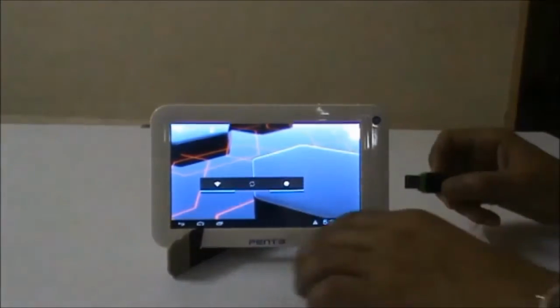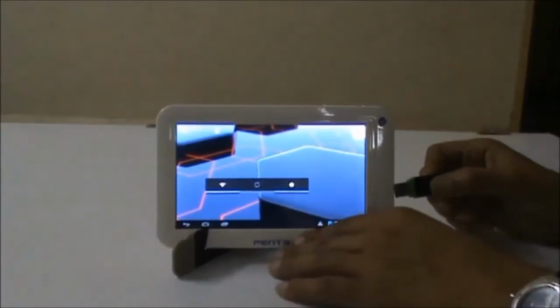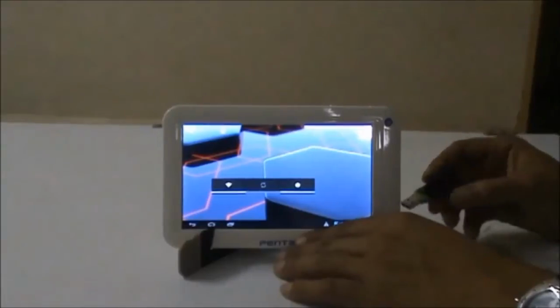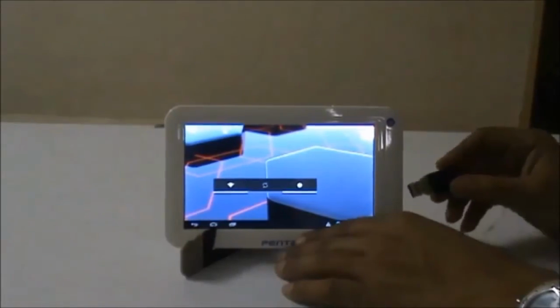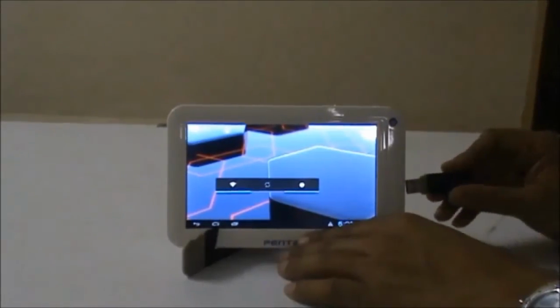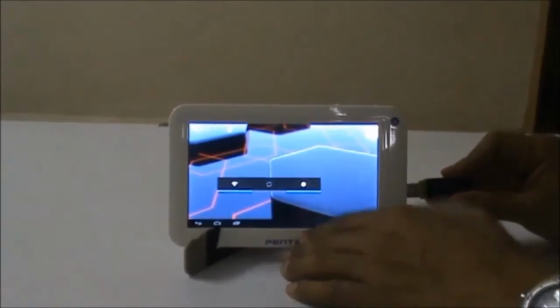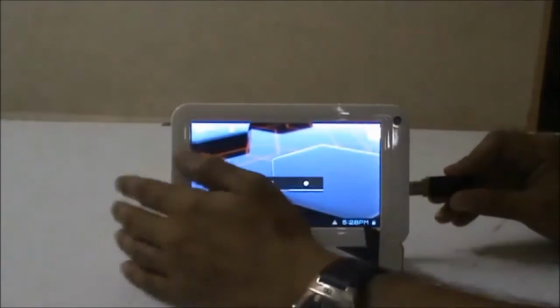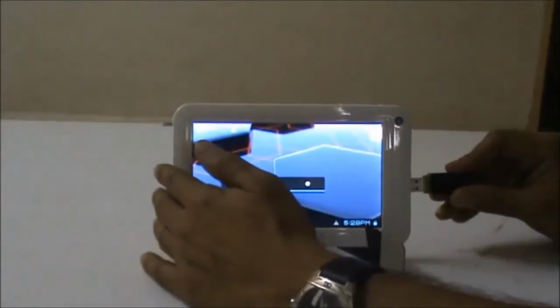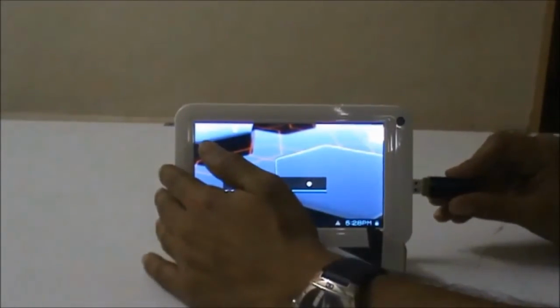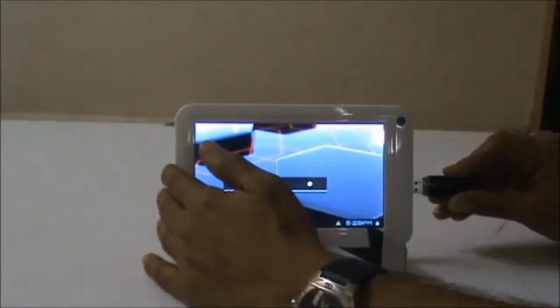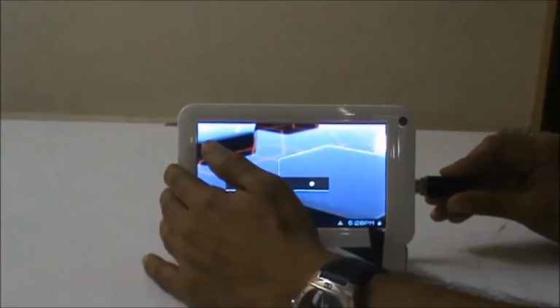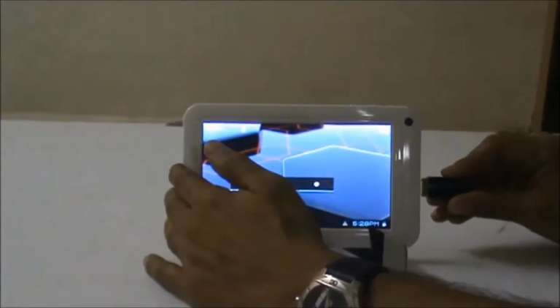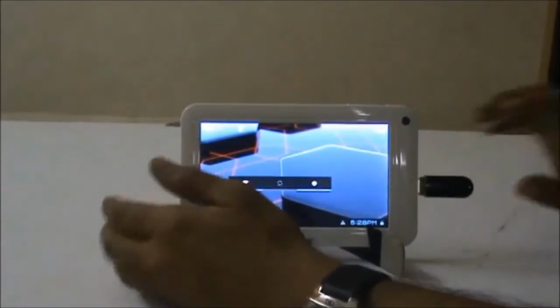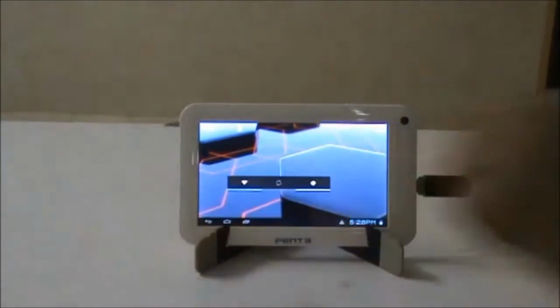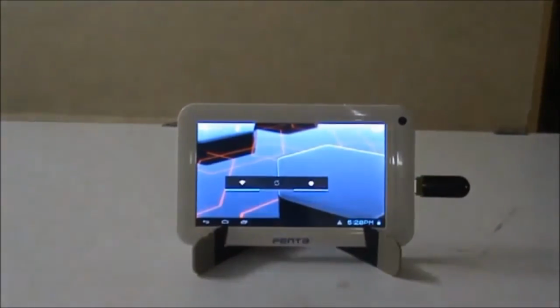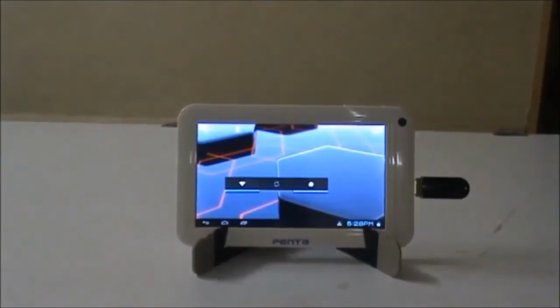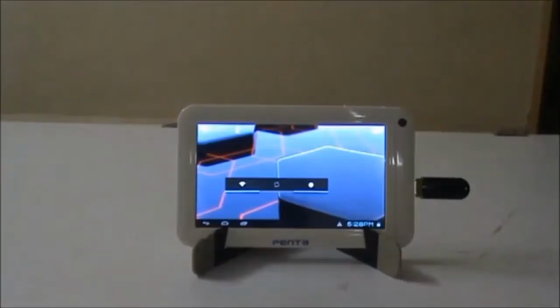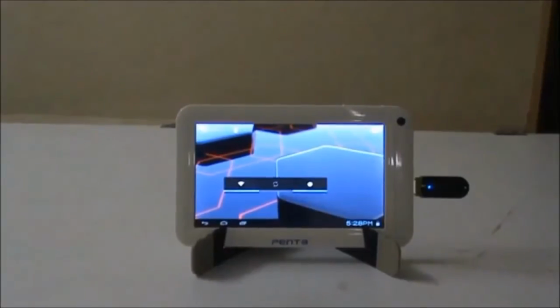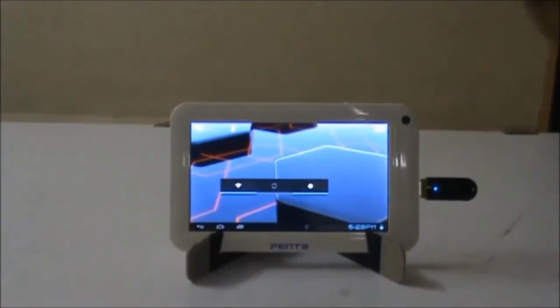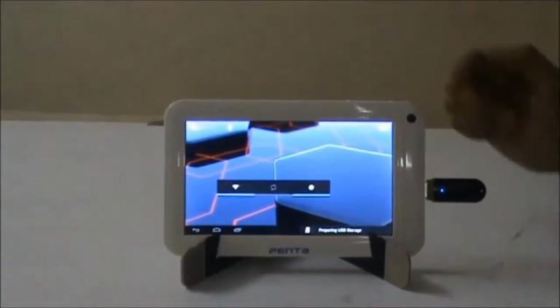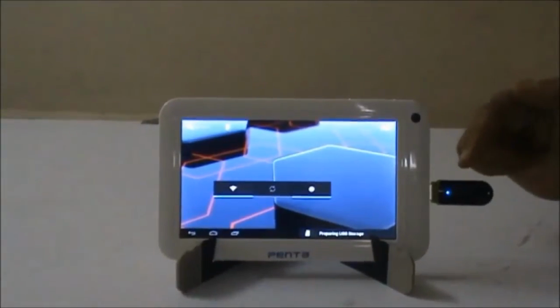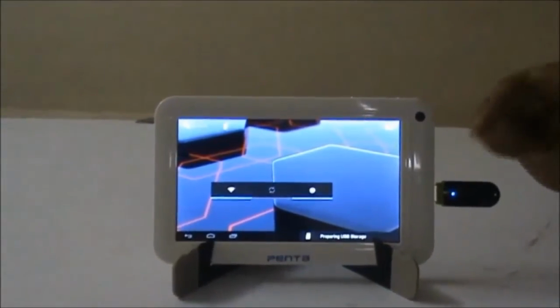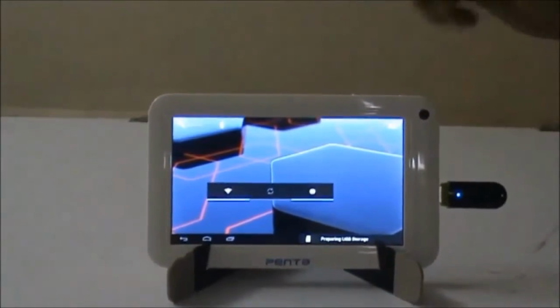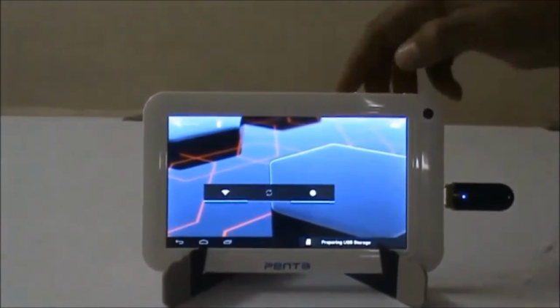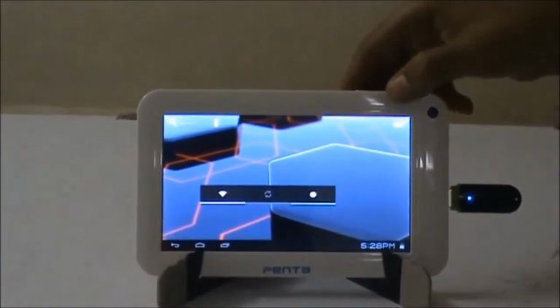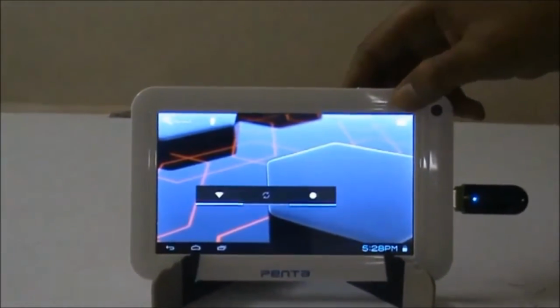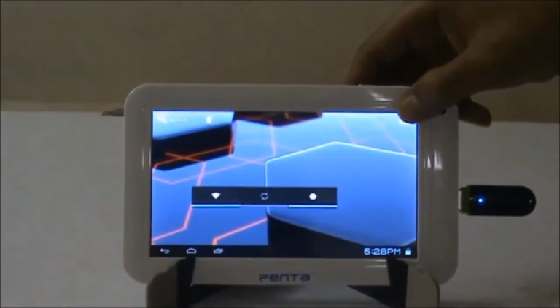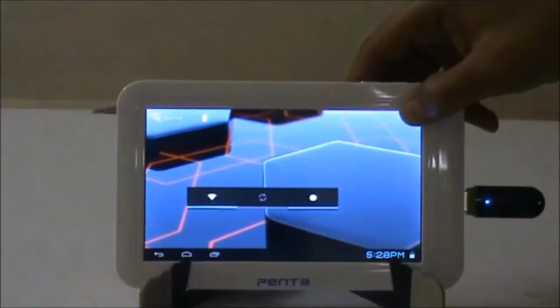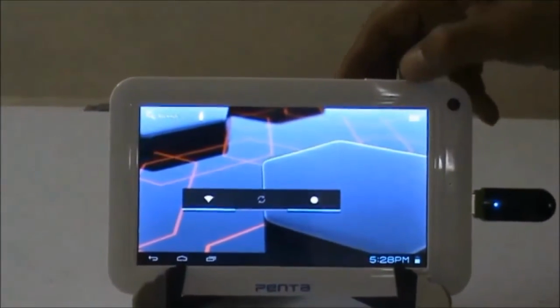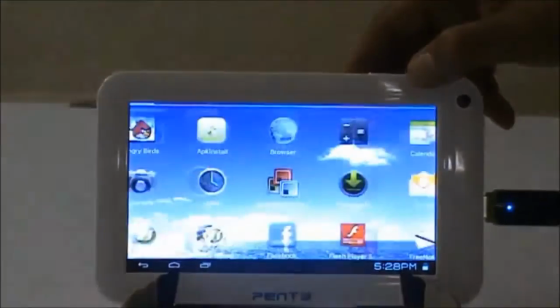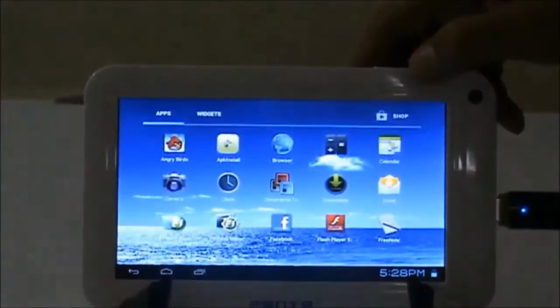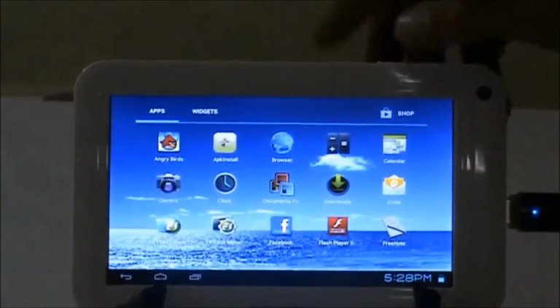Let's connect it like this. Now you can see the blue light blinking over the pen drive, which is an indication that this pen drive has connected successfully to the tablet.